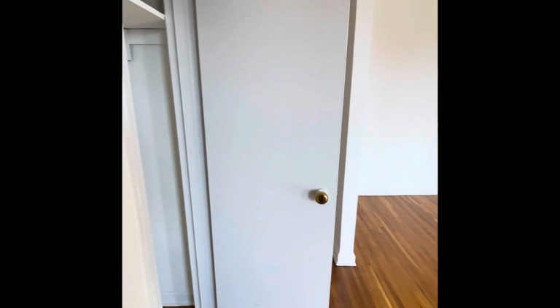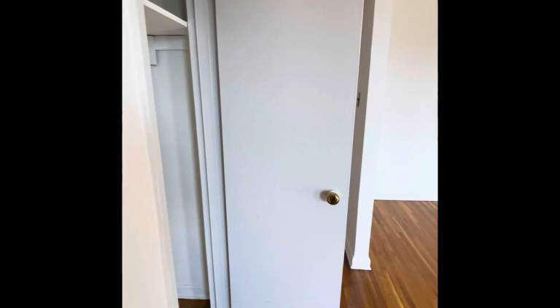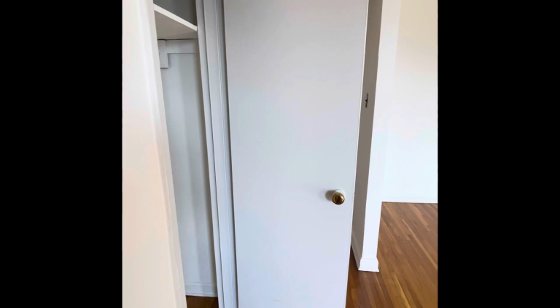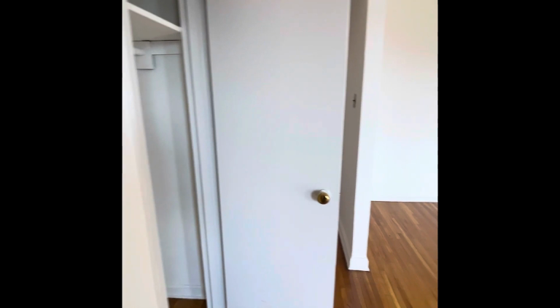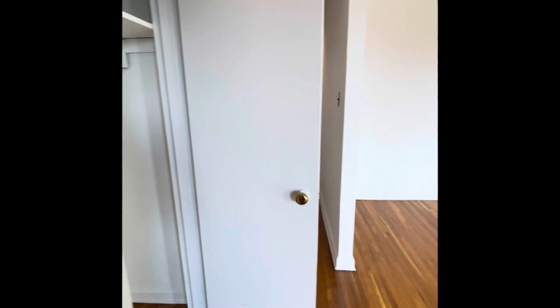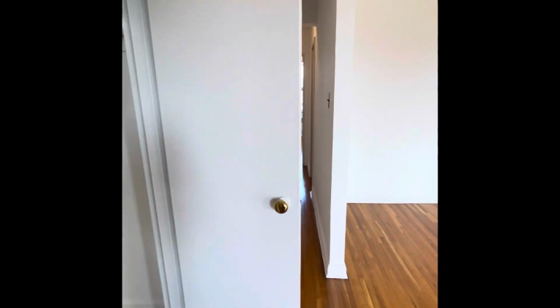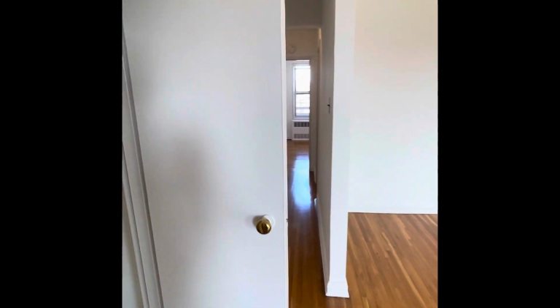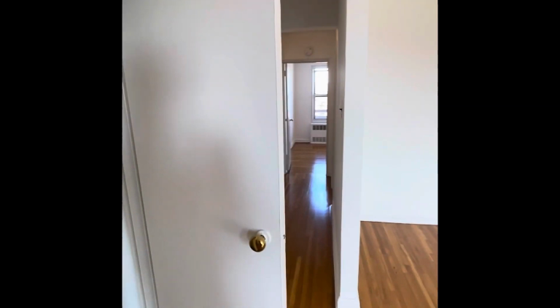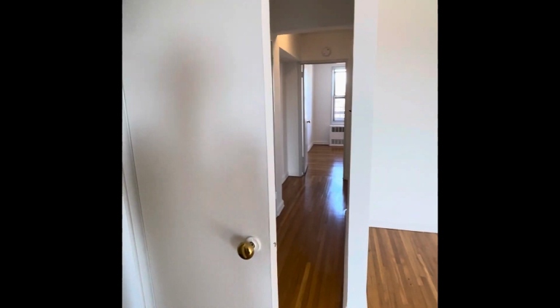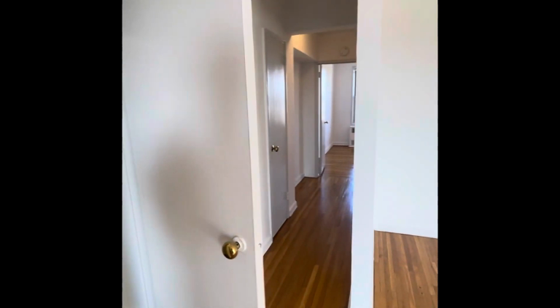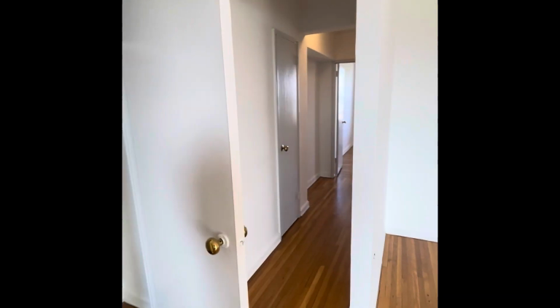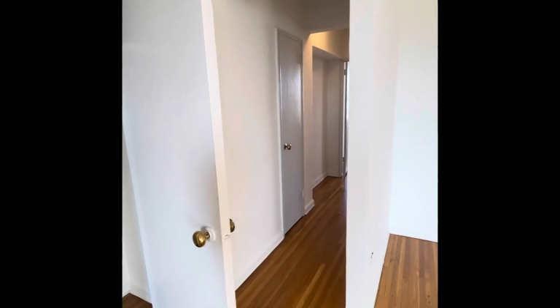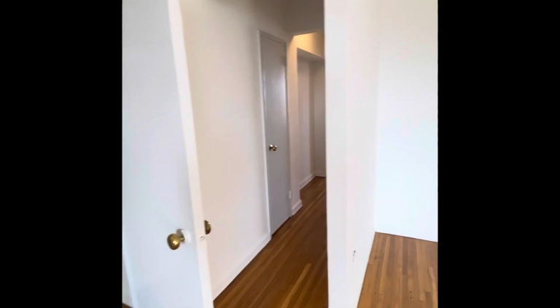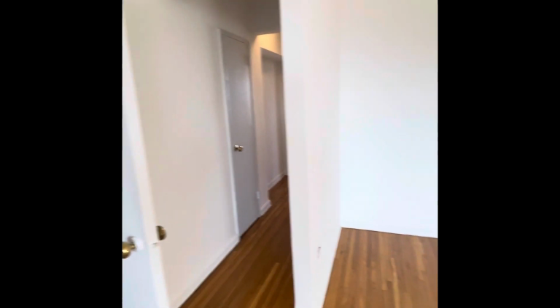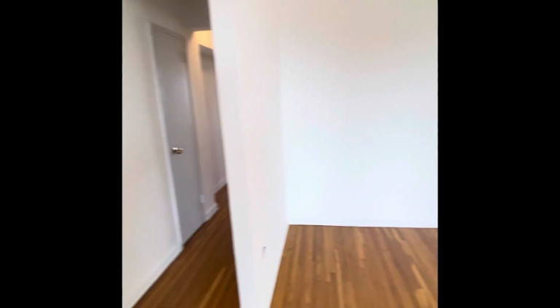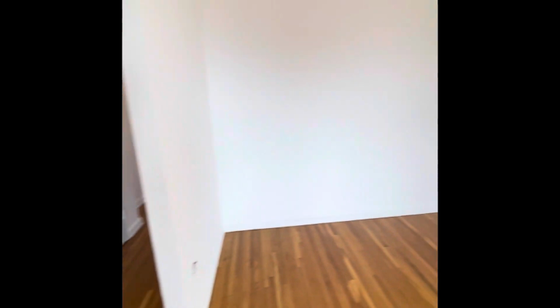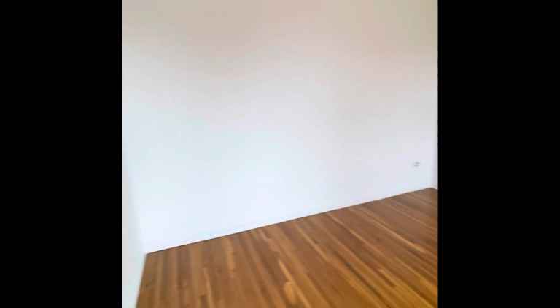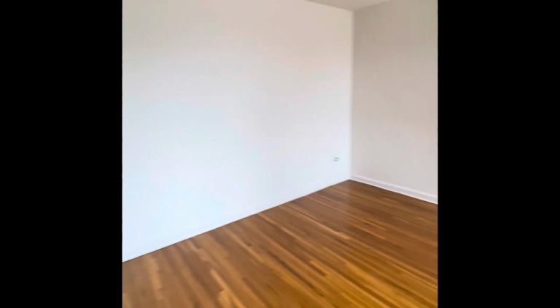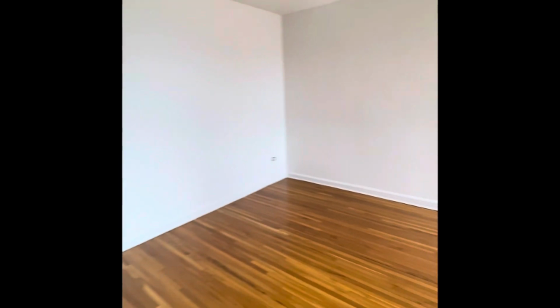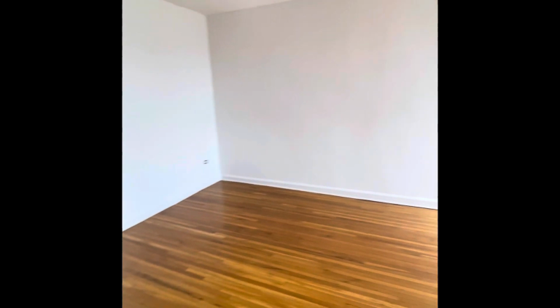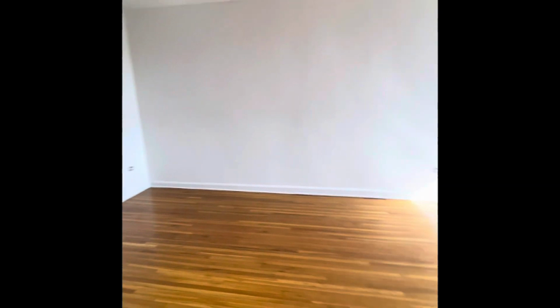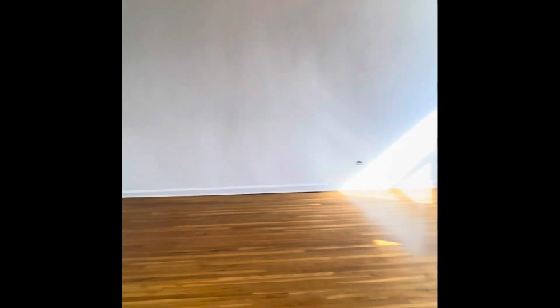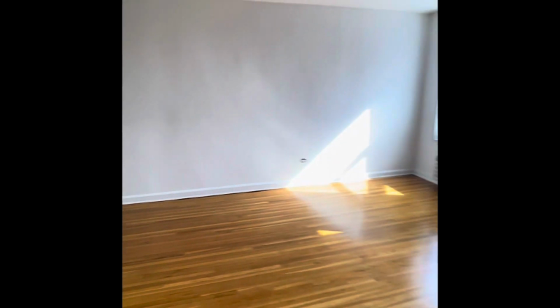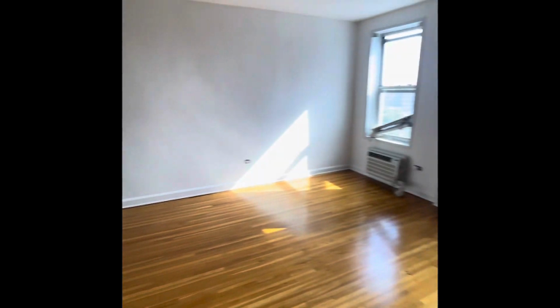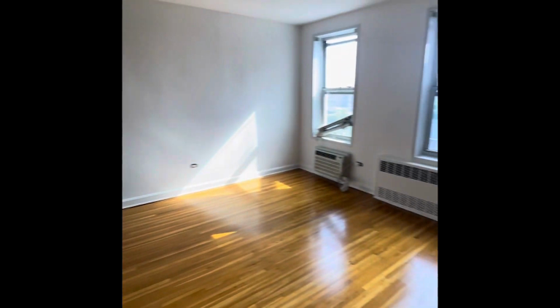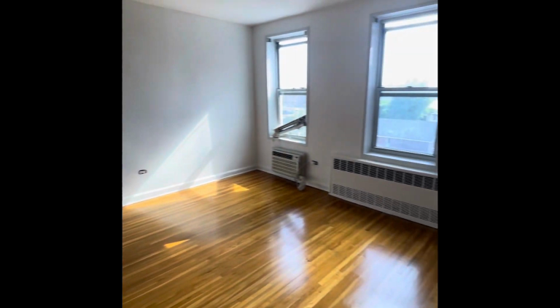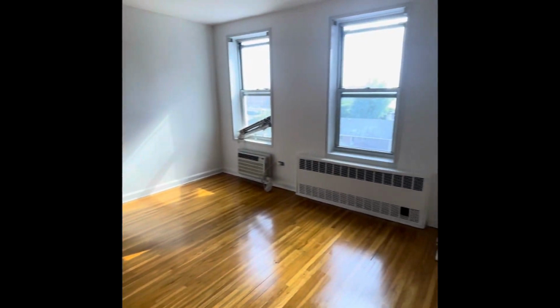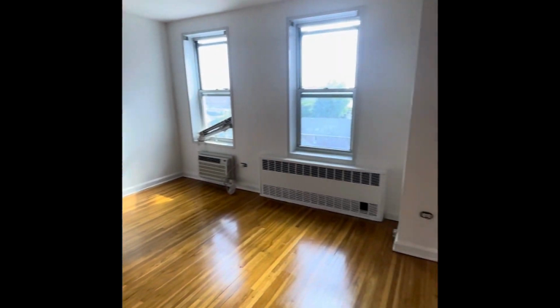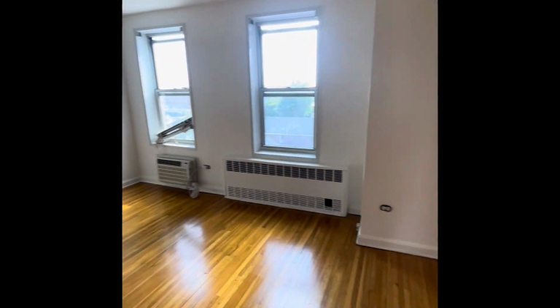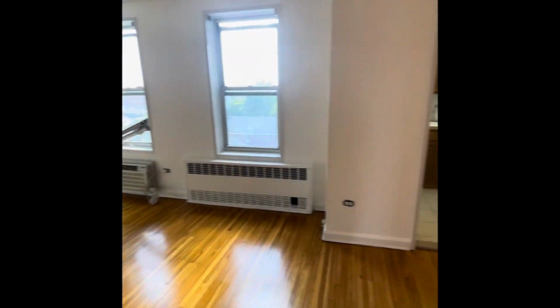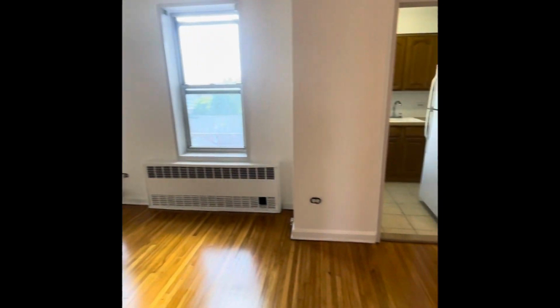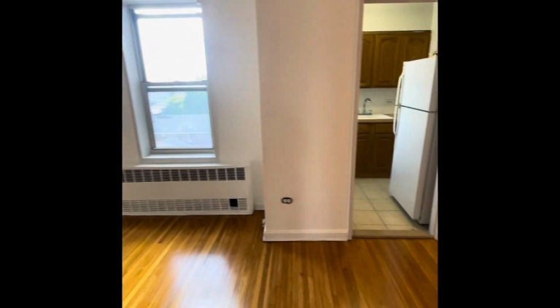Plenty of closet space. It's located on the top floor of an apartment building that has washer and dryer downstairs in the laundromat, as well as an elevator.